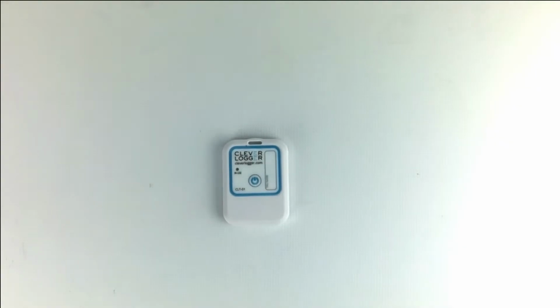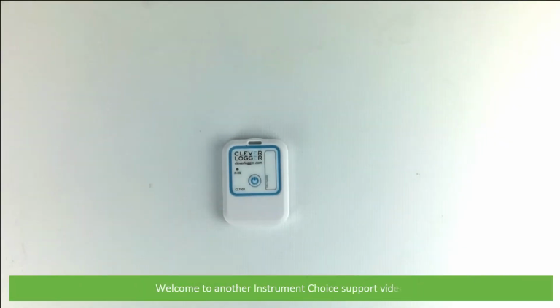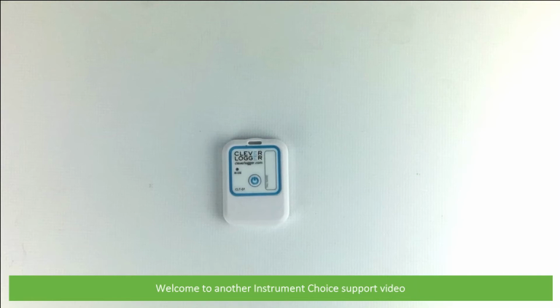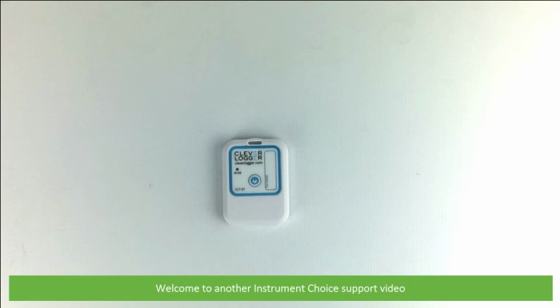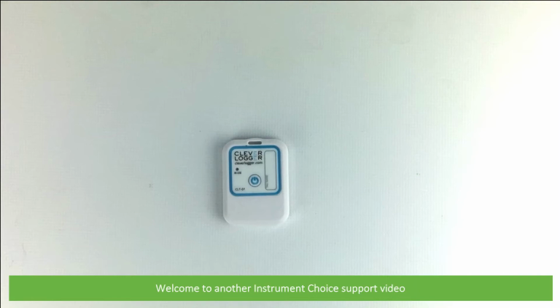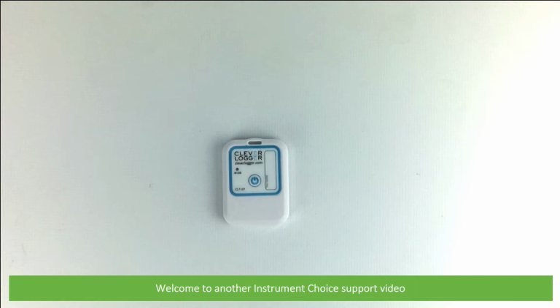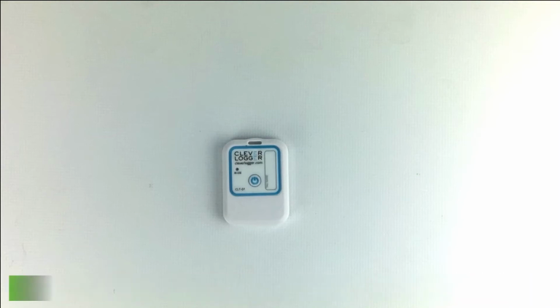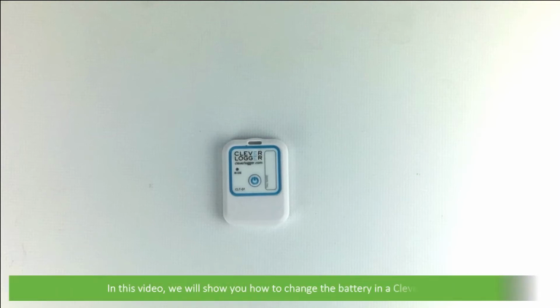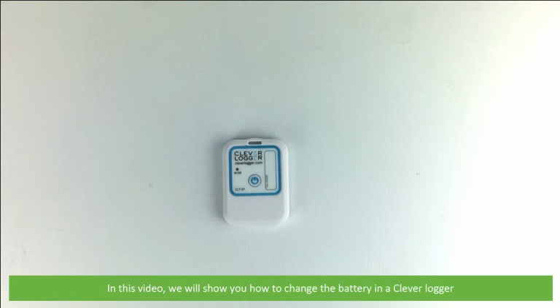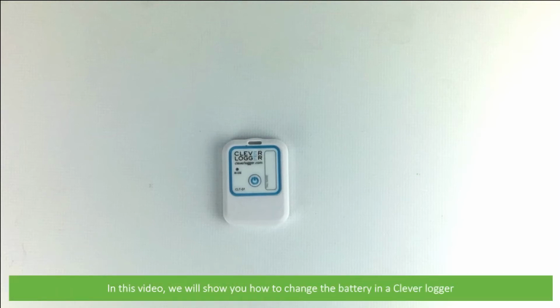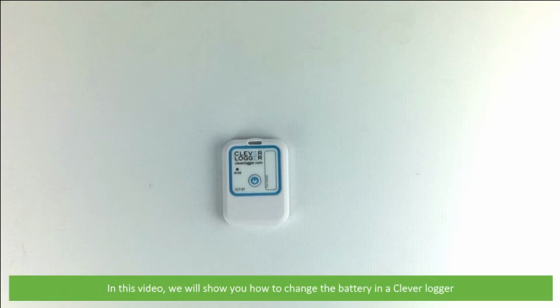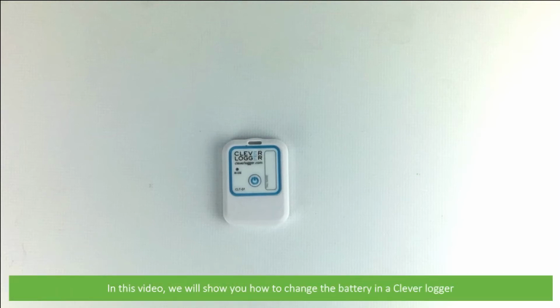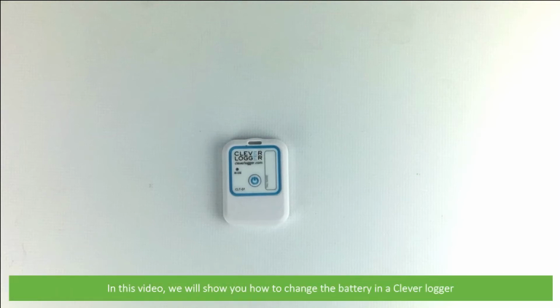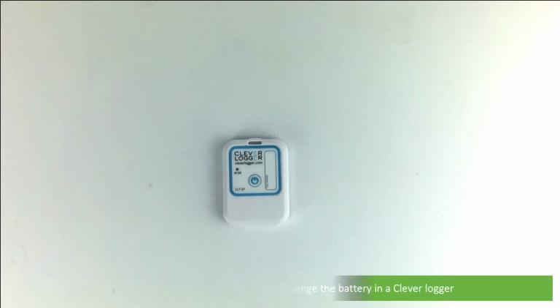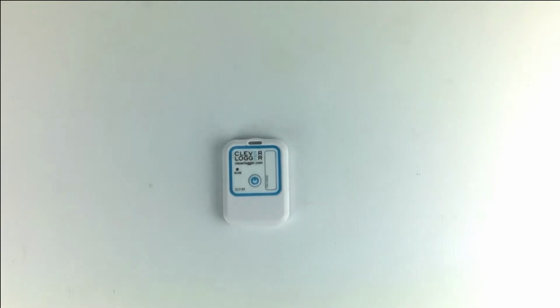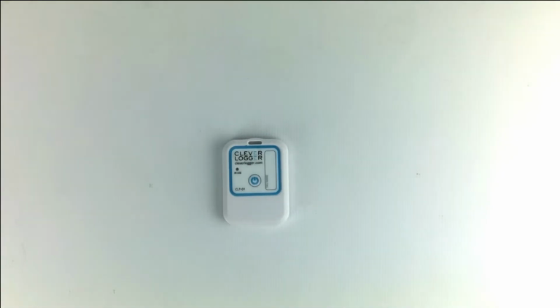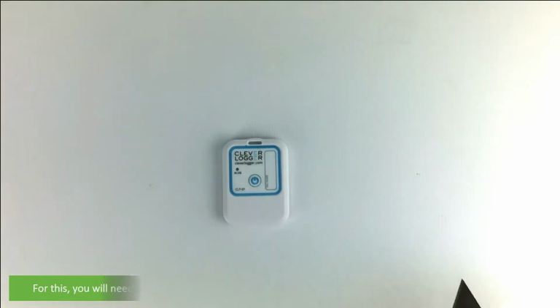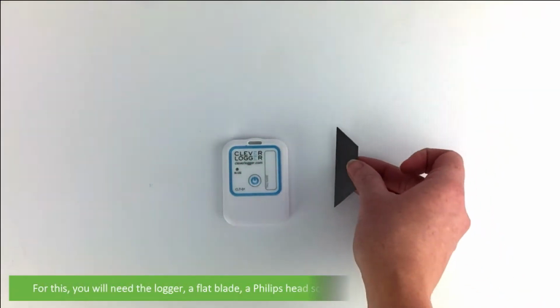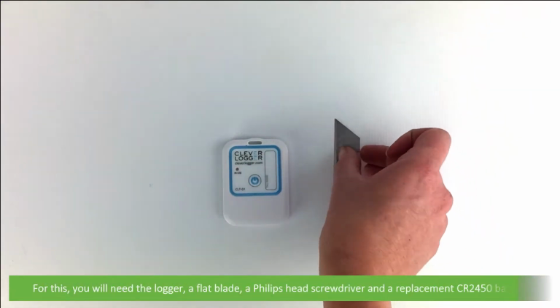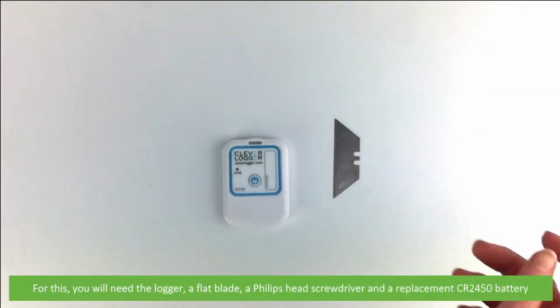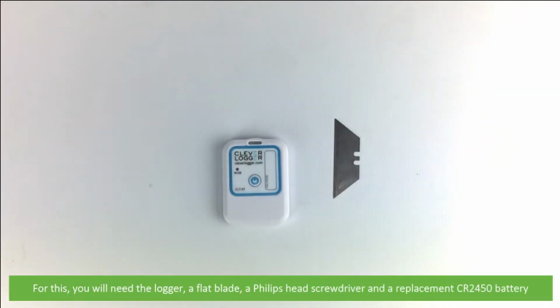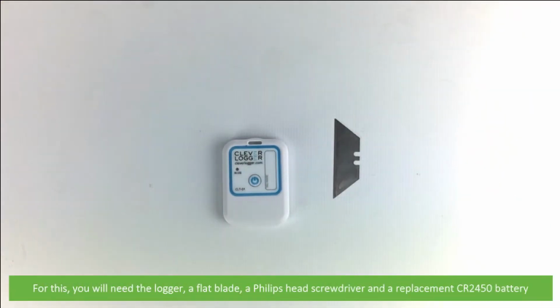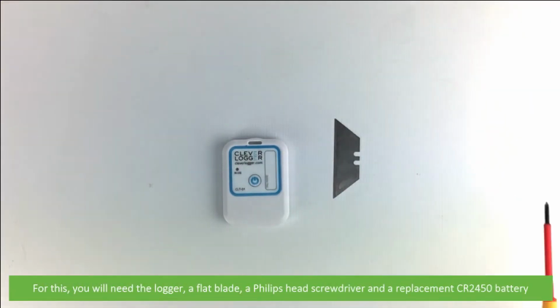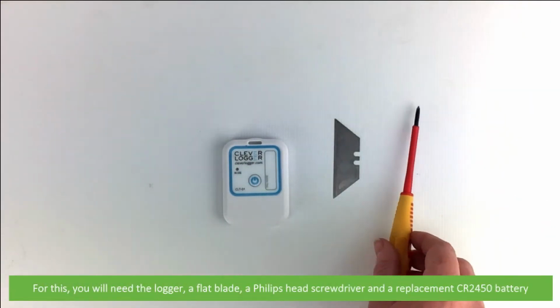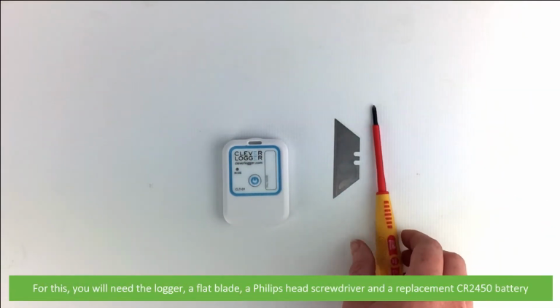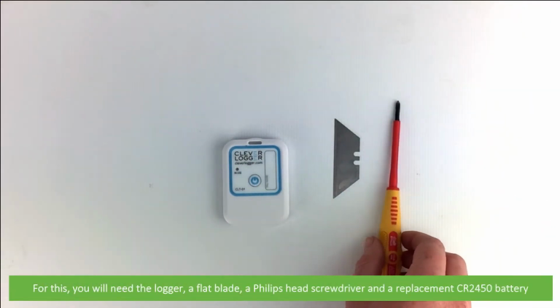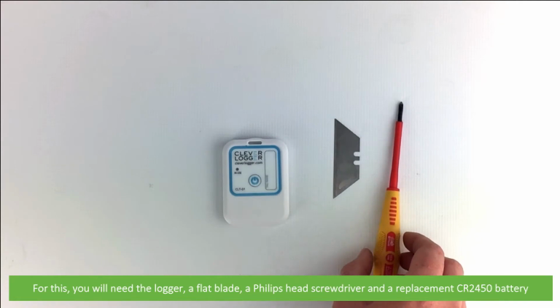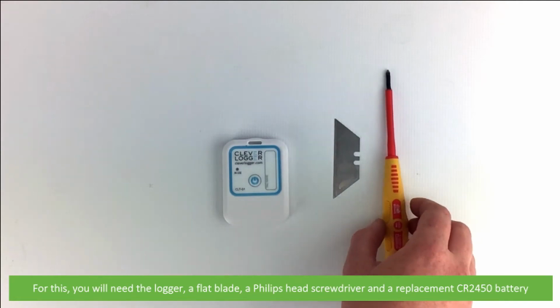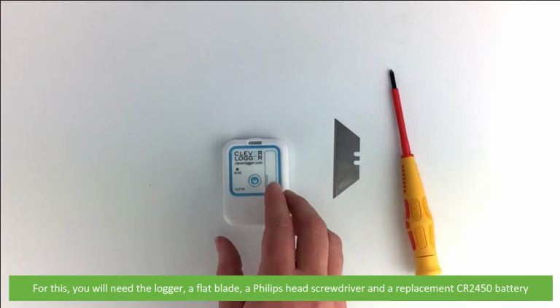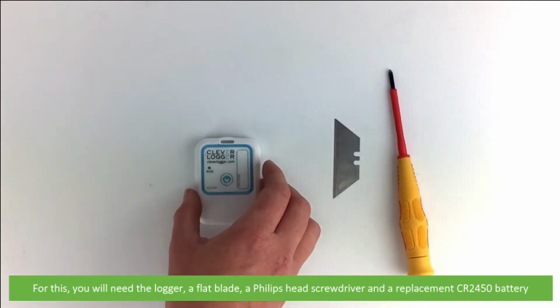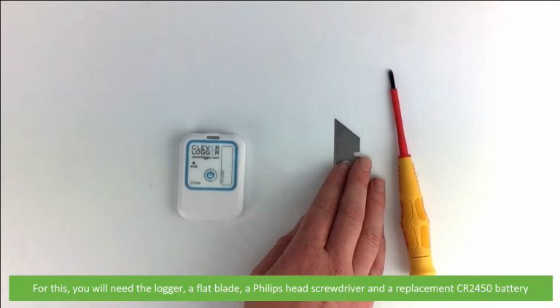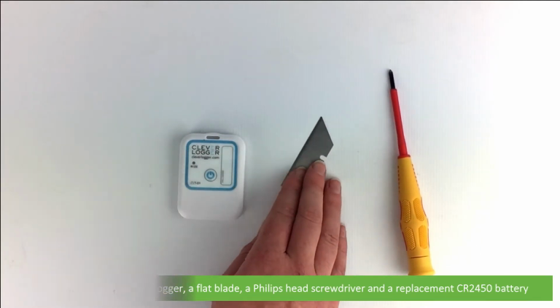Hi and welcome to another Instrument Choice support video. In this video we'll show you how to change the battery in a clever logger. For this you will need the logger, a flat blade, a phillips head screwdriver and a replacement CR2450 battery.